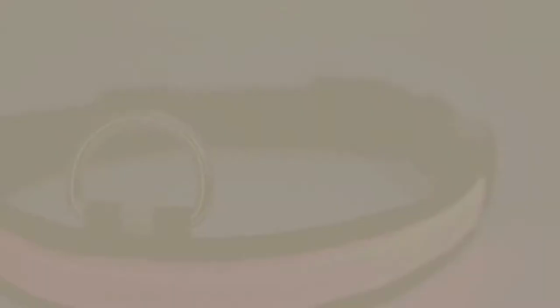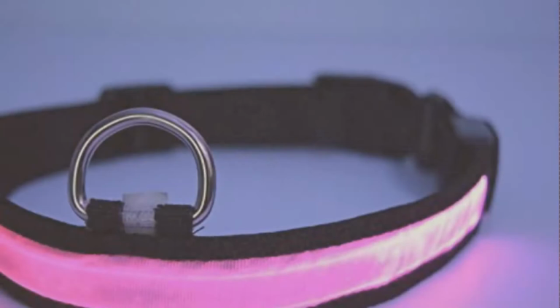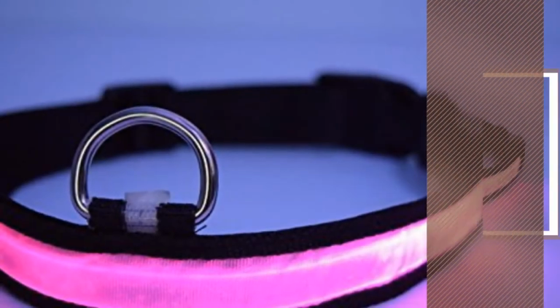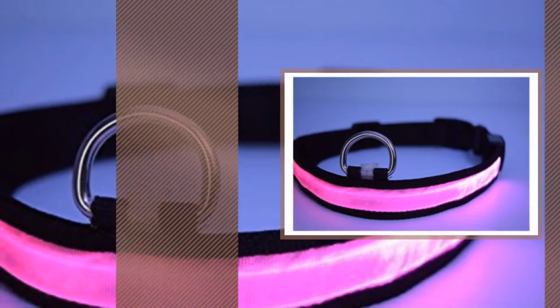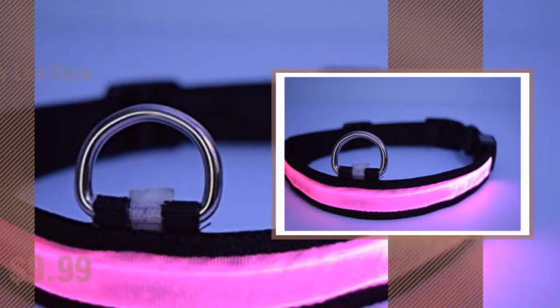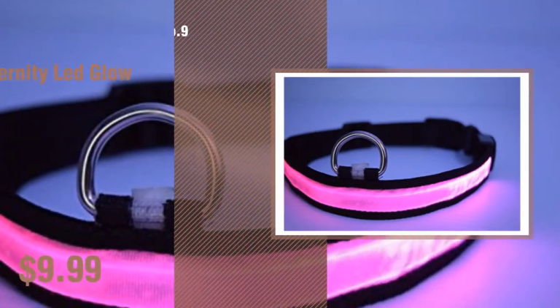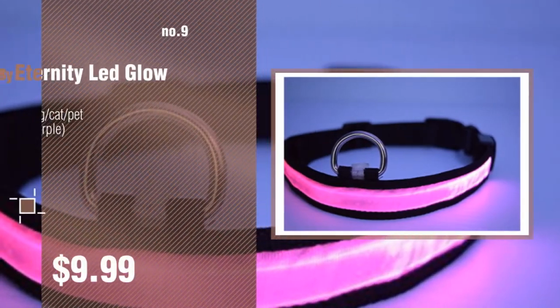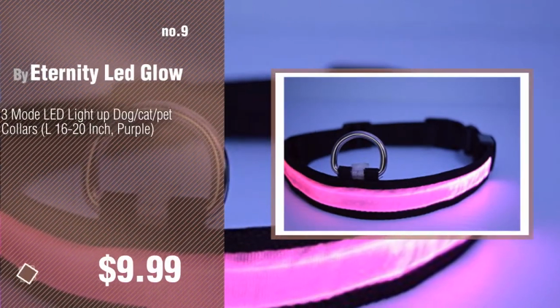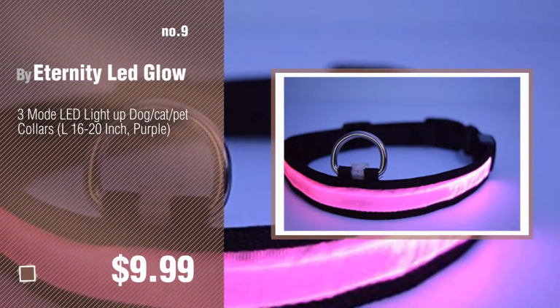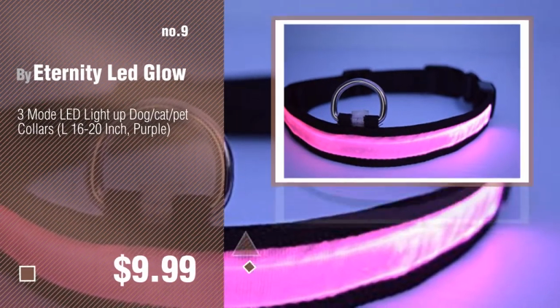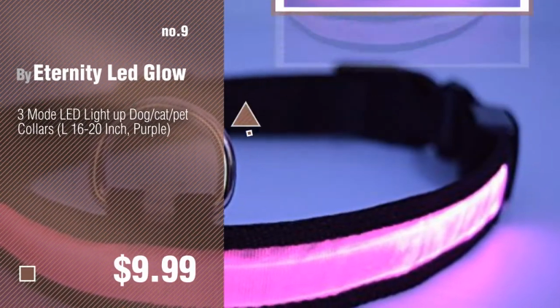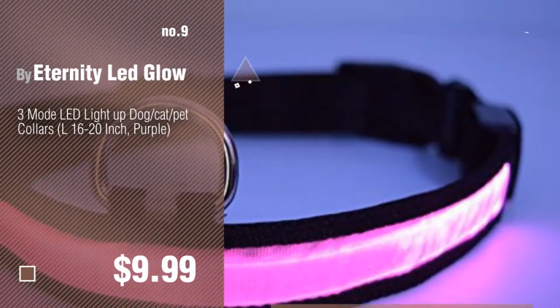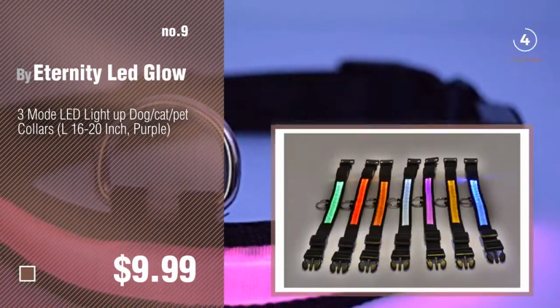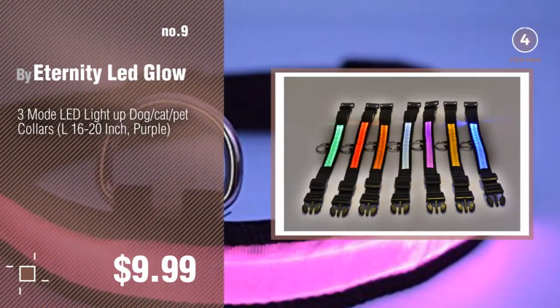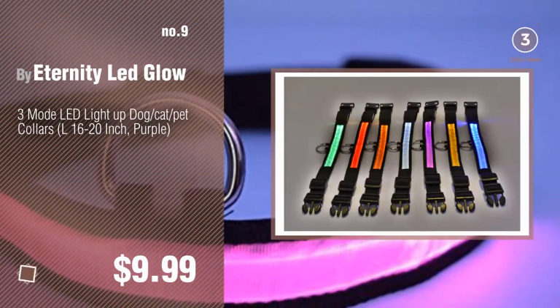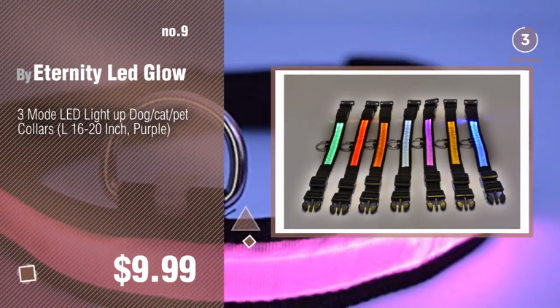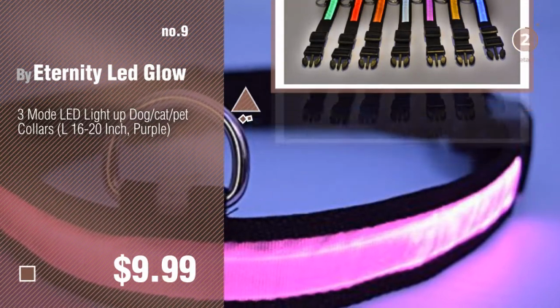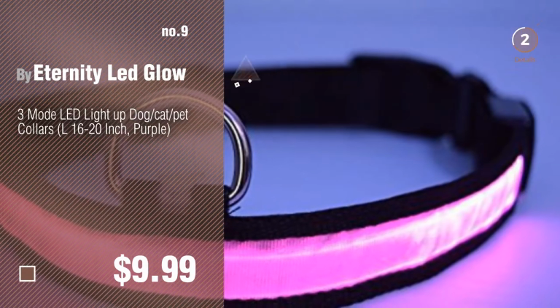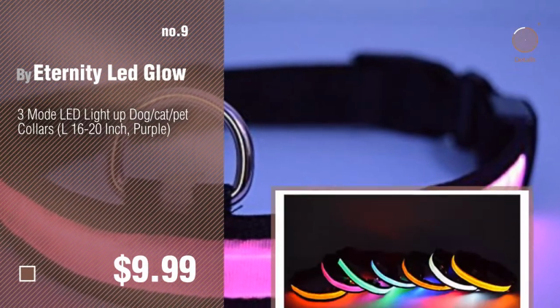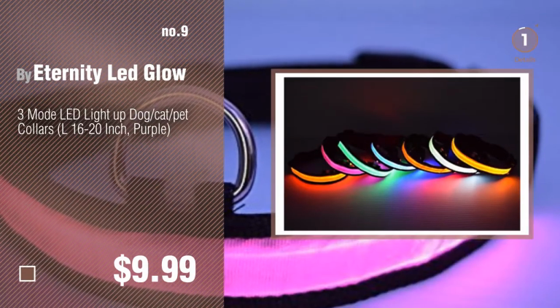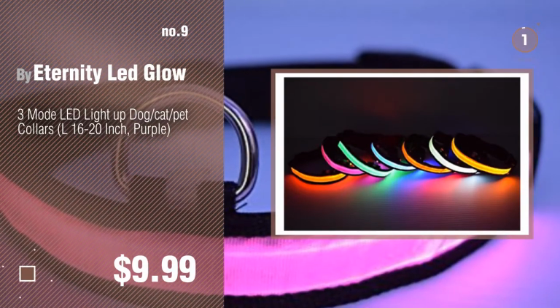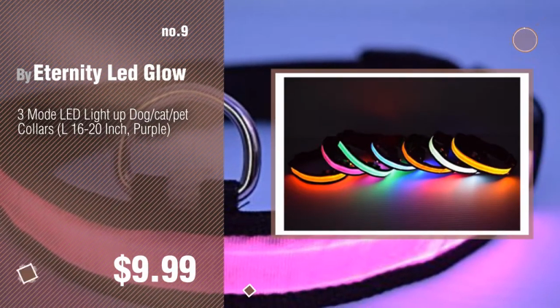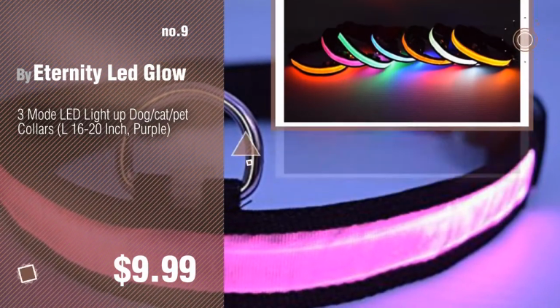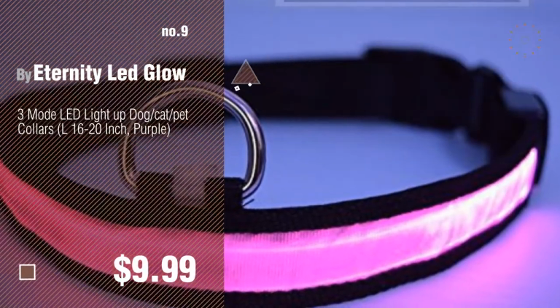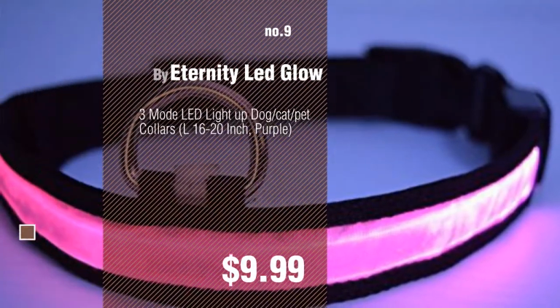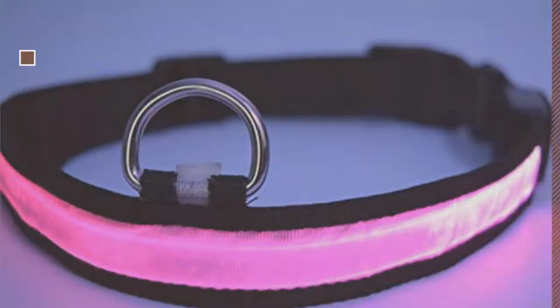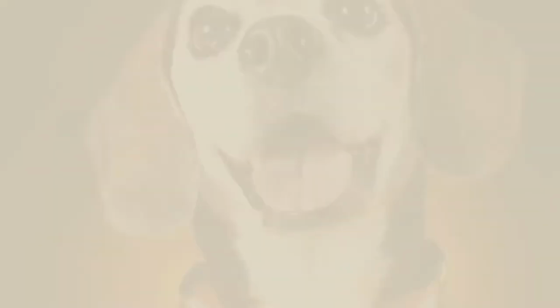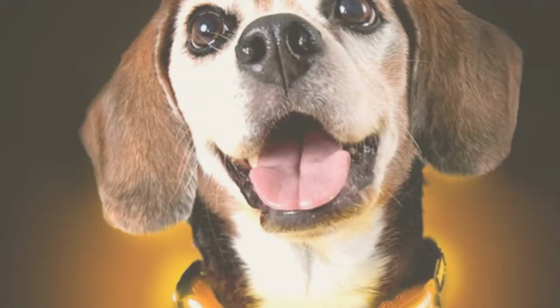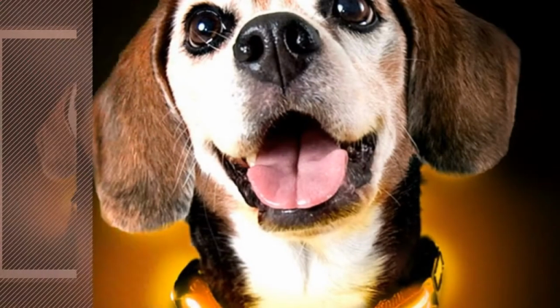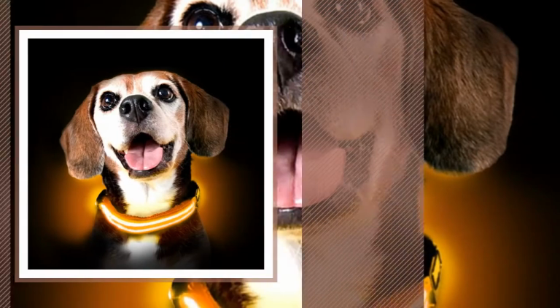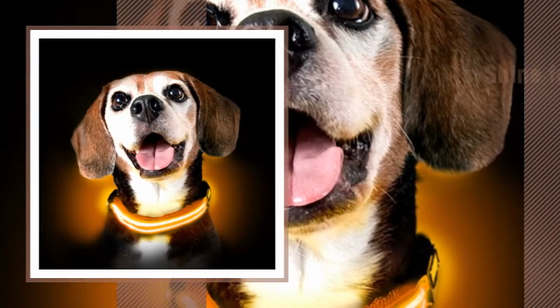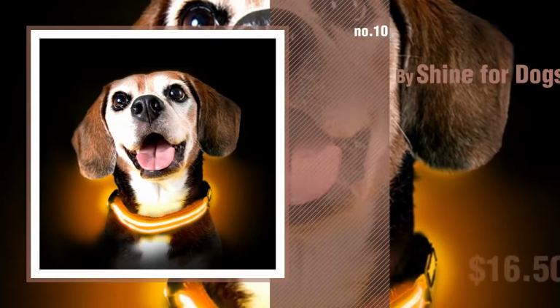Number nine by Eternity LED Glue. Discover more dog collars that light up — ideas and items to explore — click the circle. Number ten by Shine the Dogs.